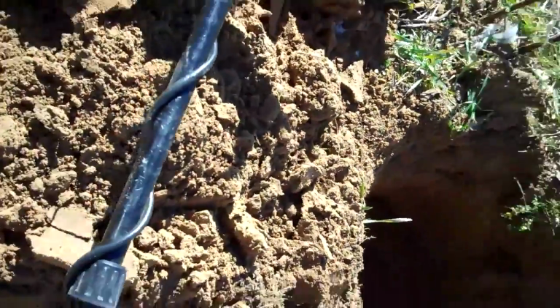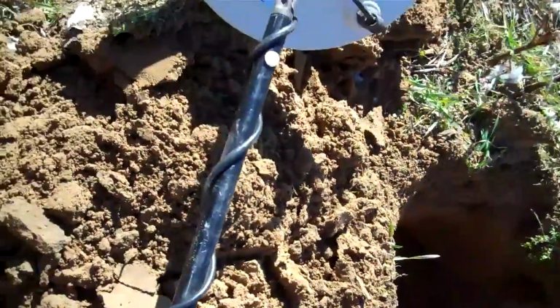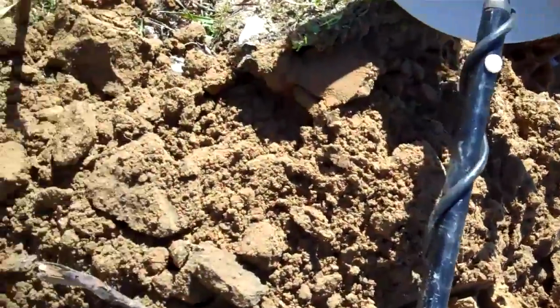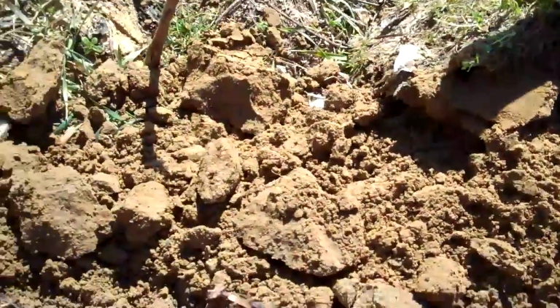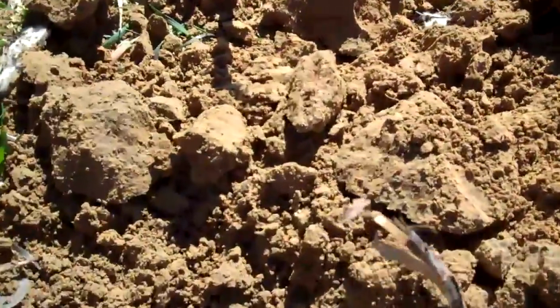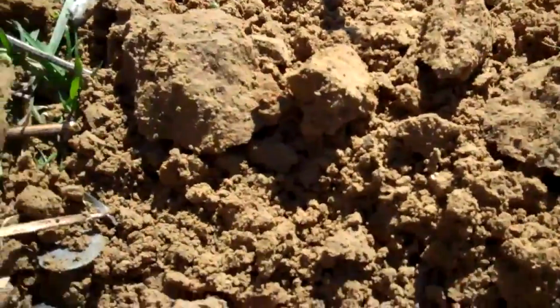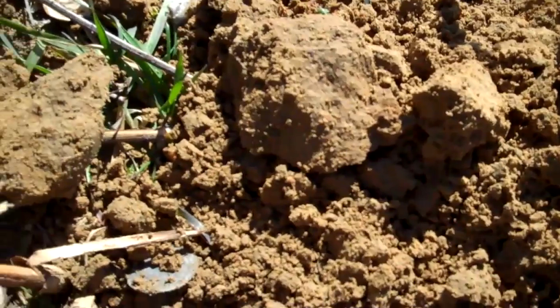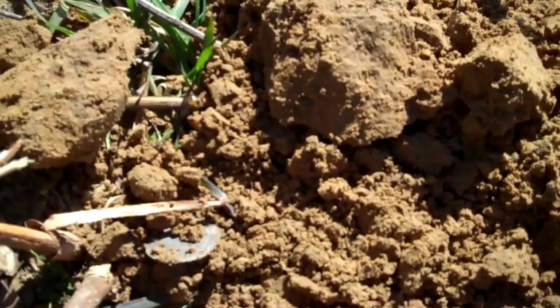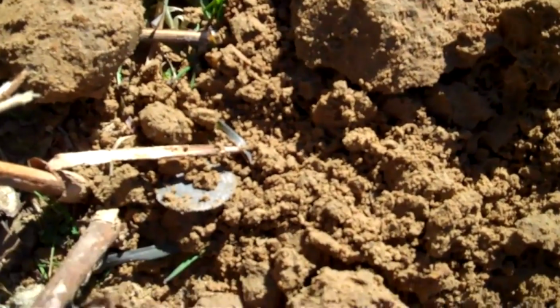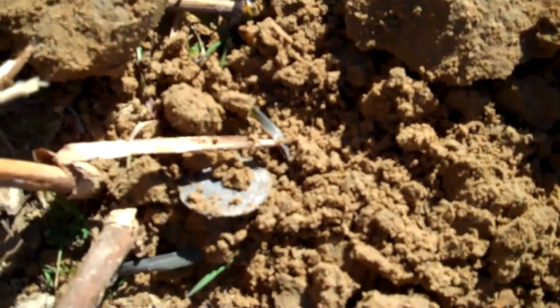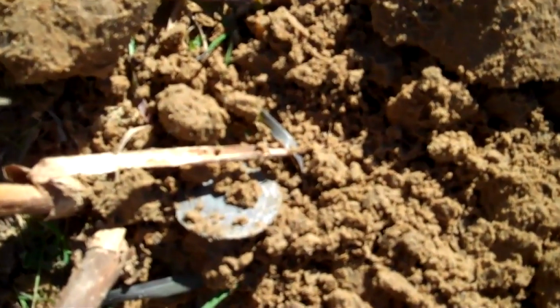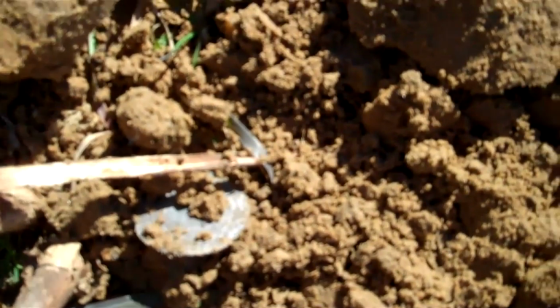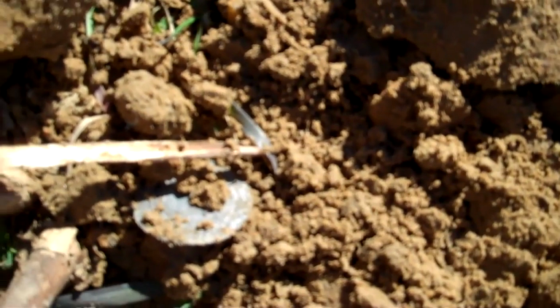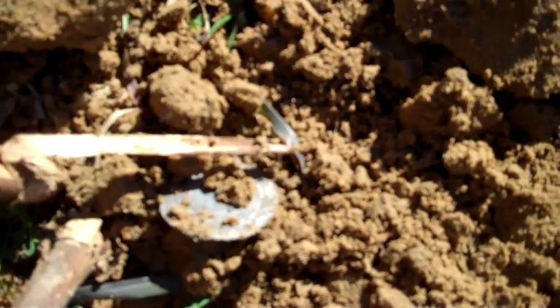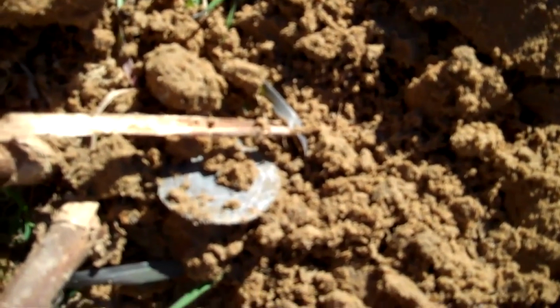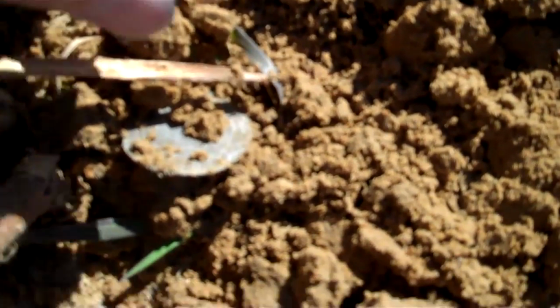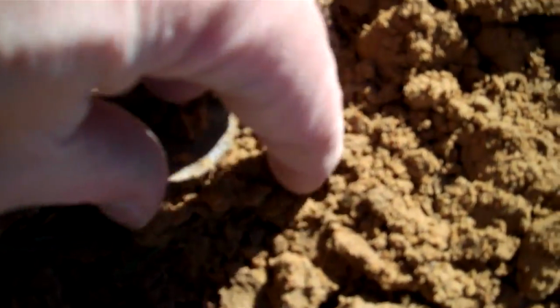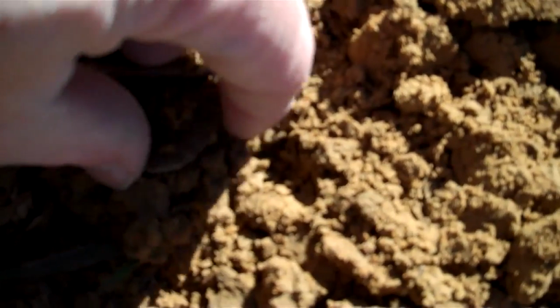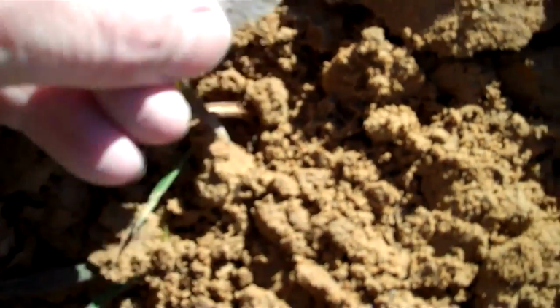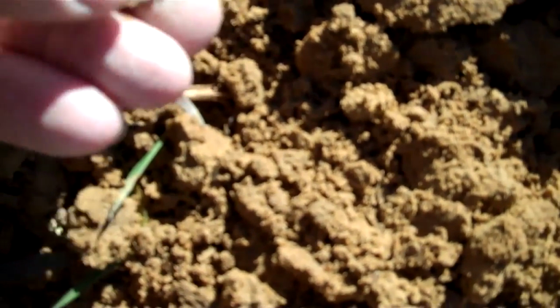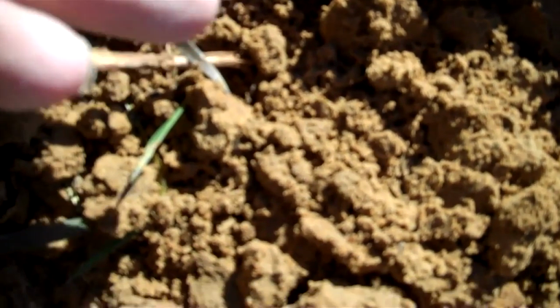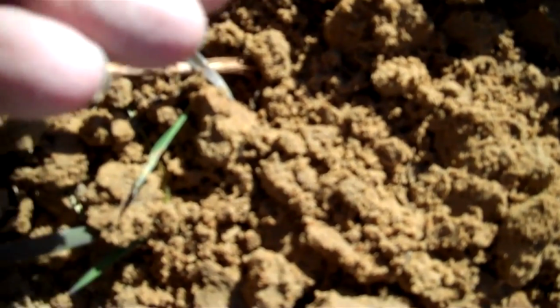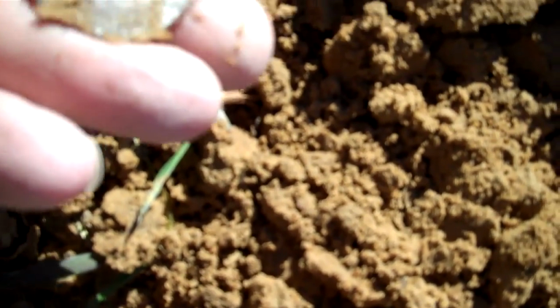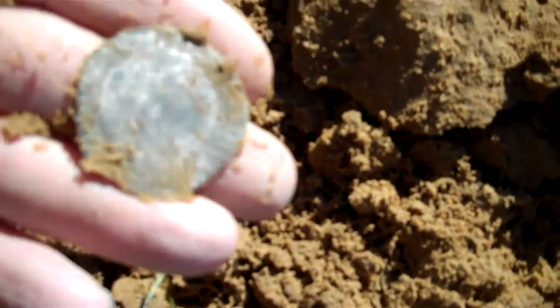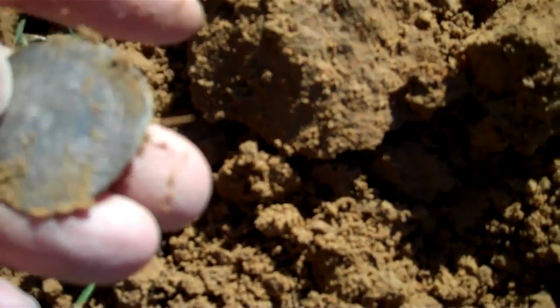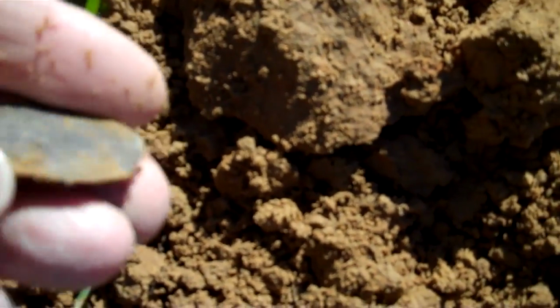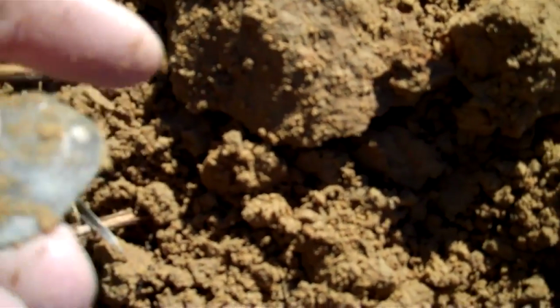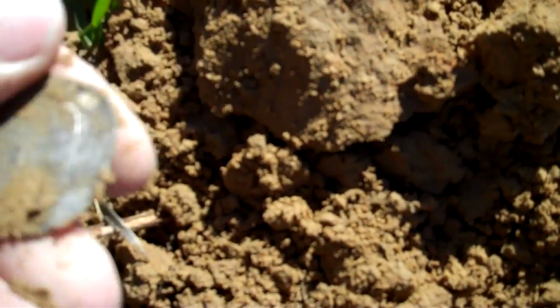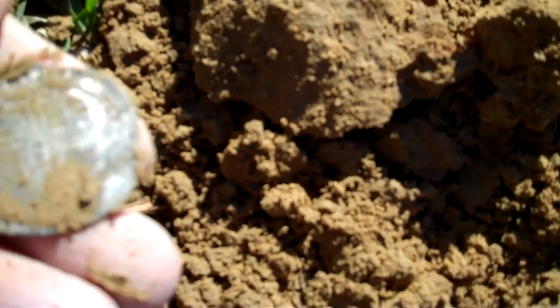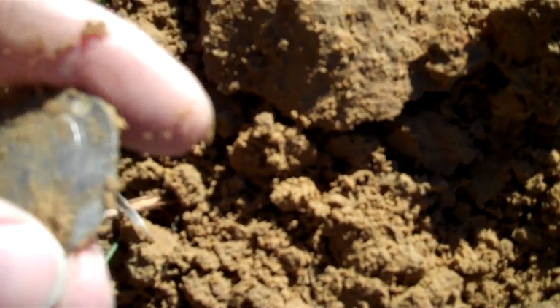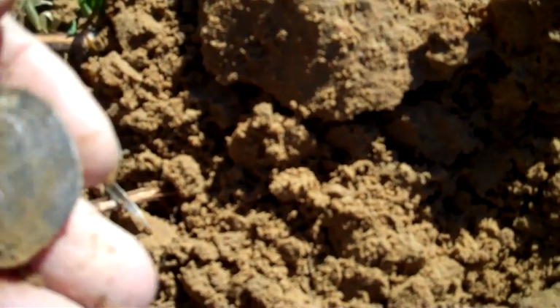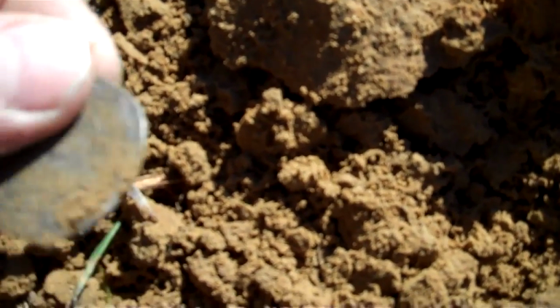I looked over here to the side, and lo and behold, look at that monster — that is a big, big coin. Big silver, oh my gosh. I believe that's a half crown.